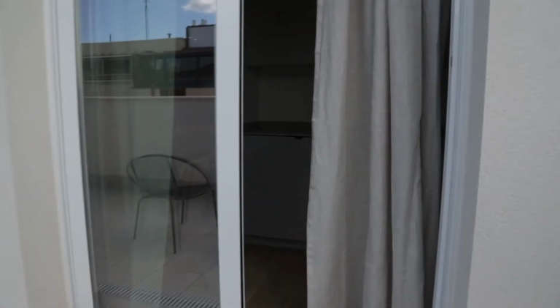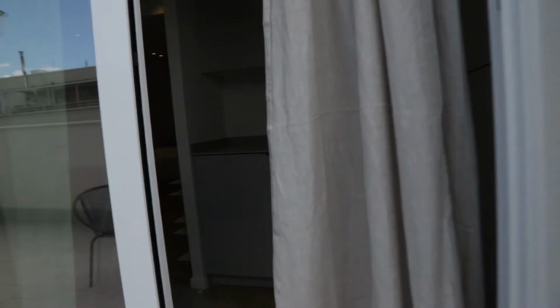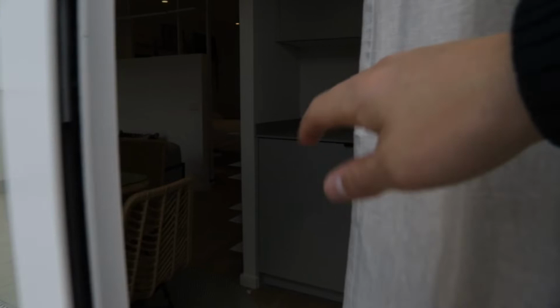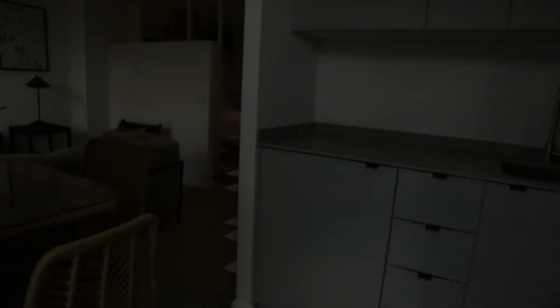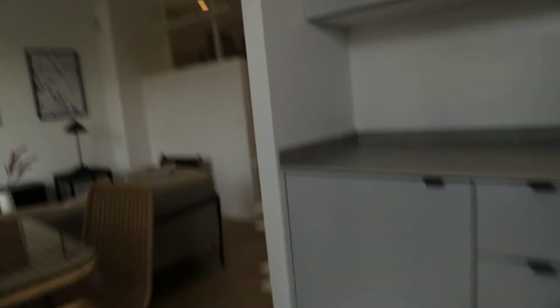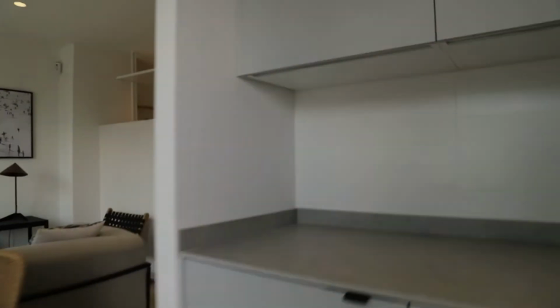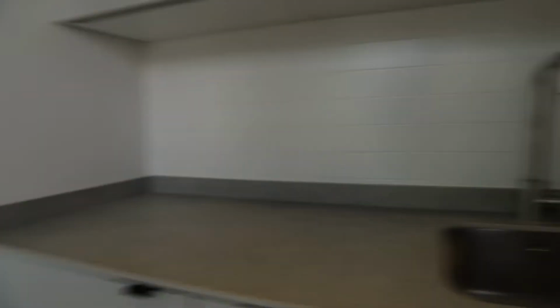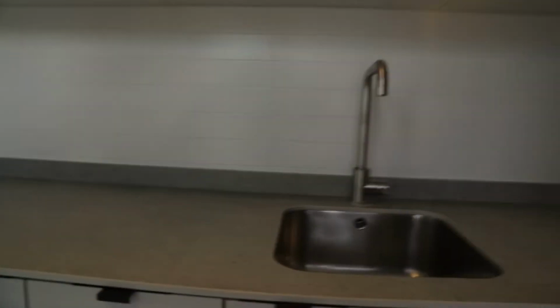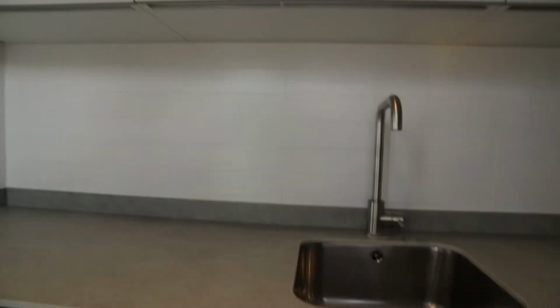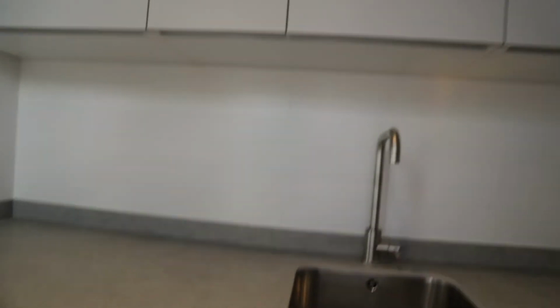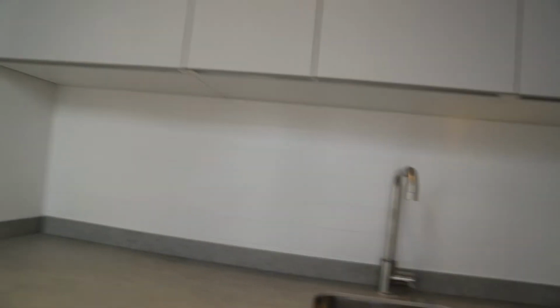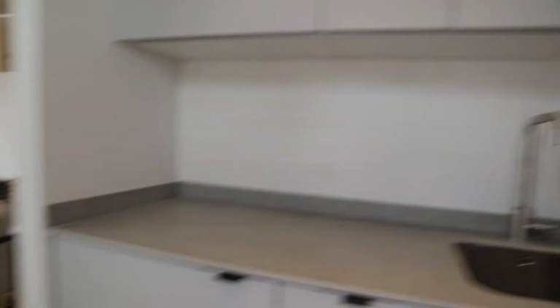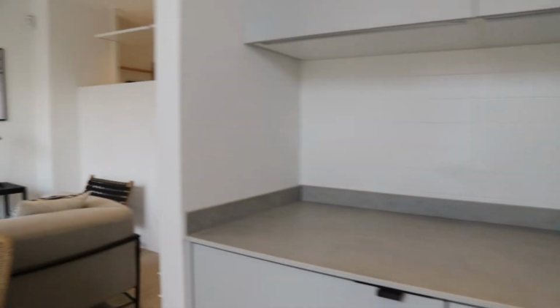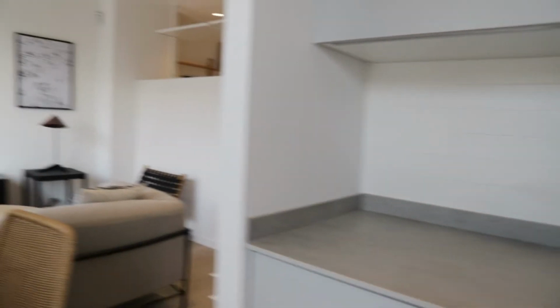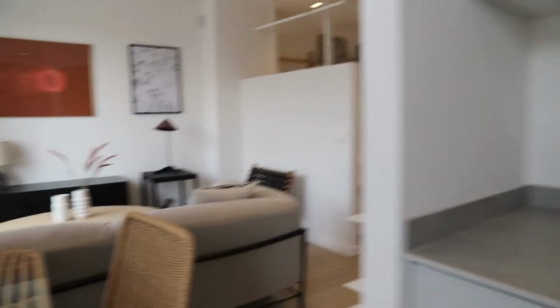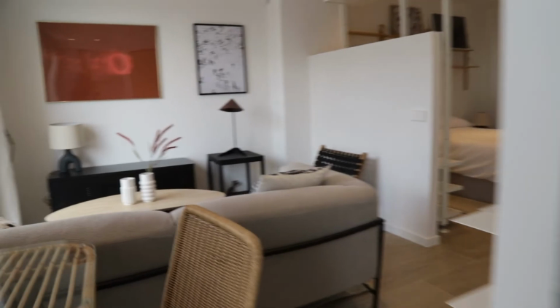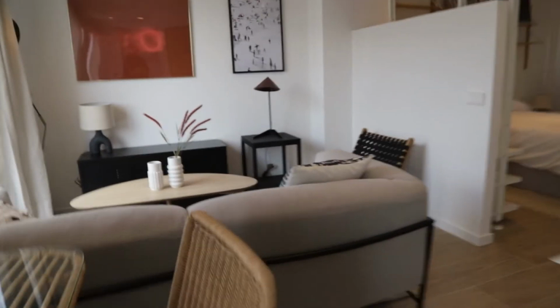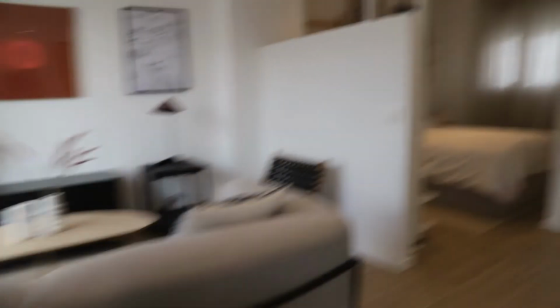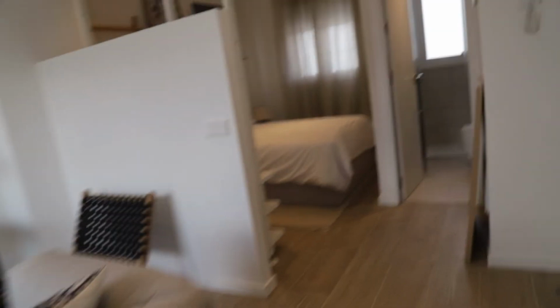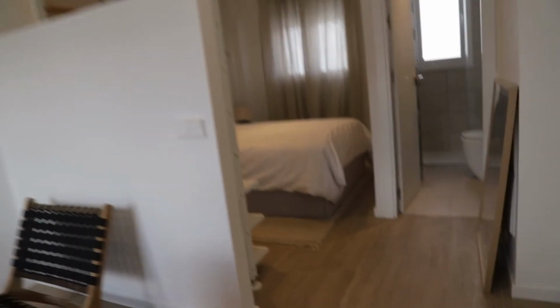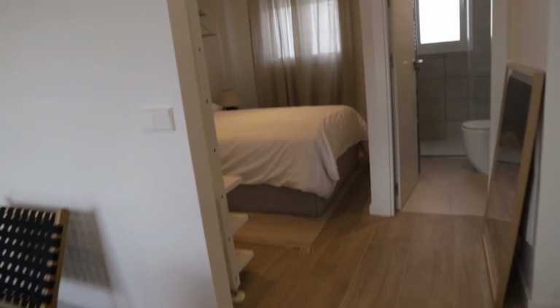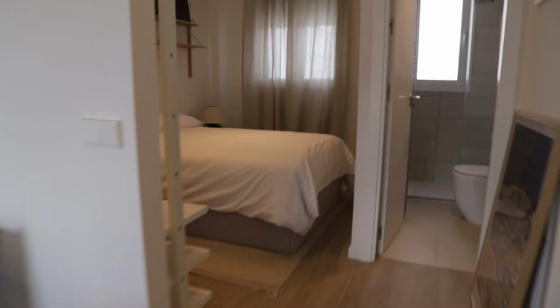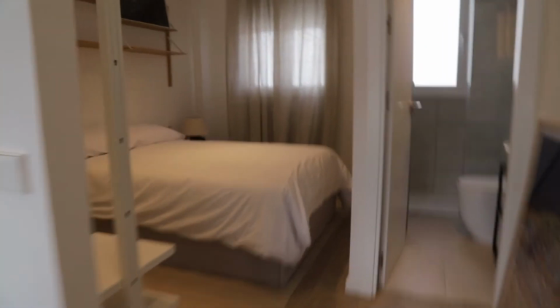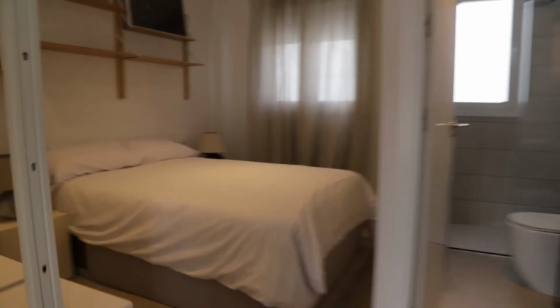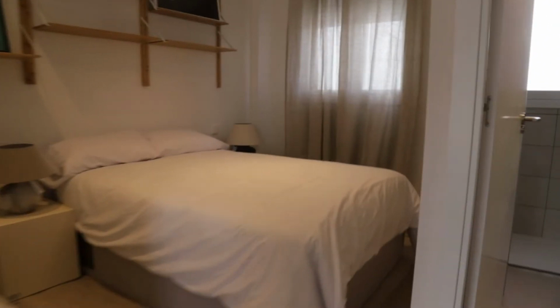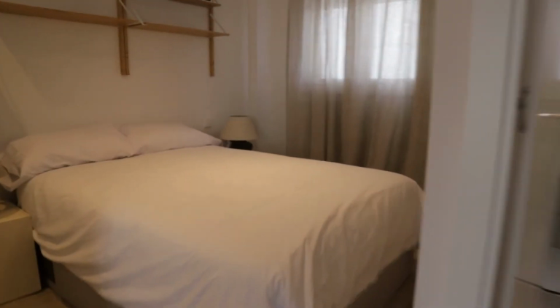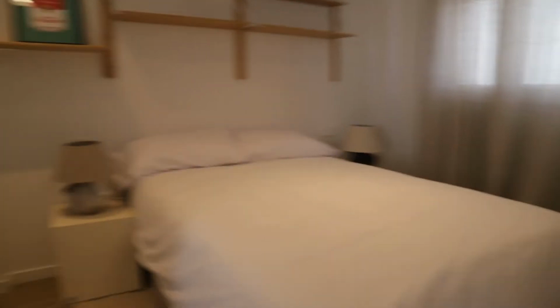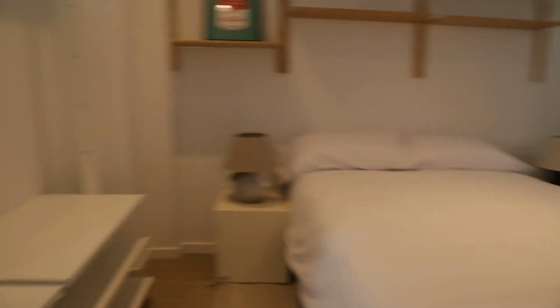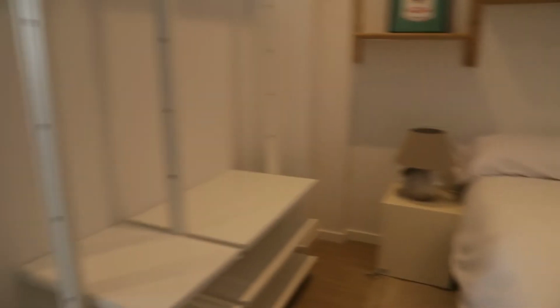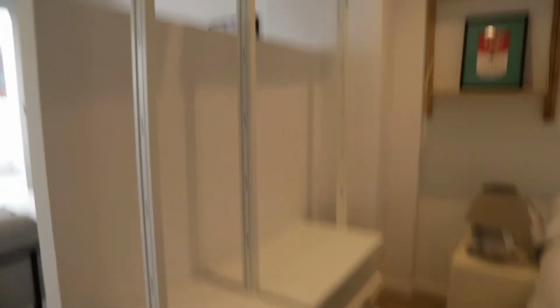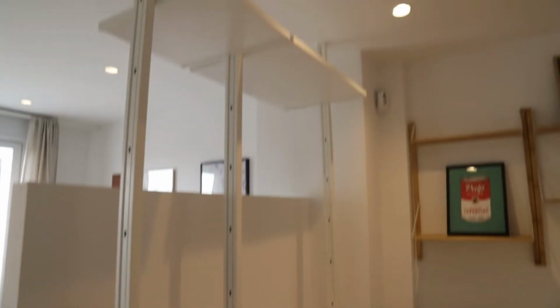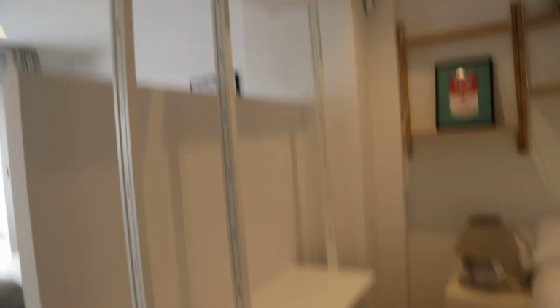Continue walking through the apartment, the sleeping area with a double bed and shelving.